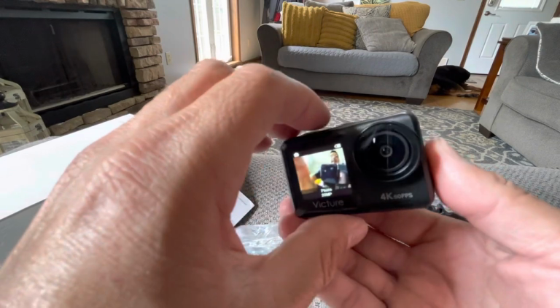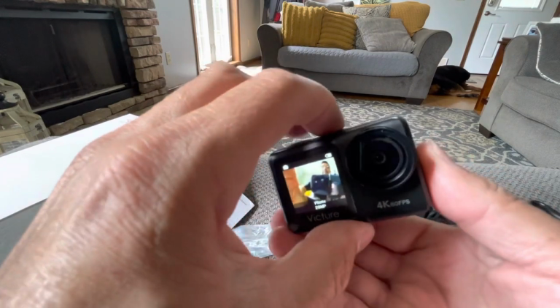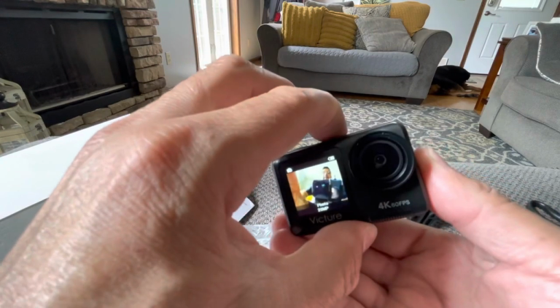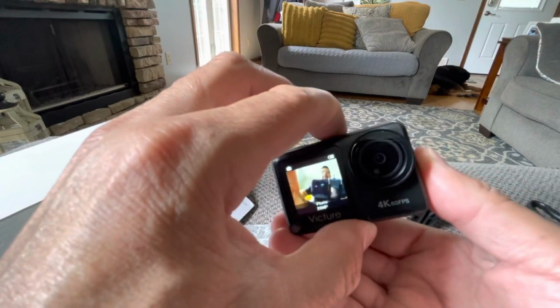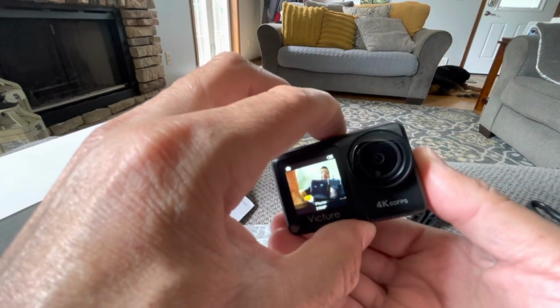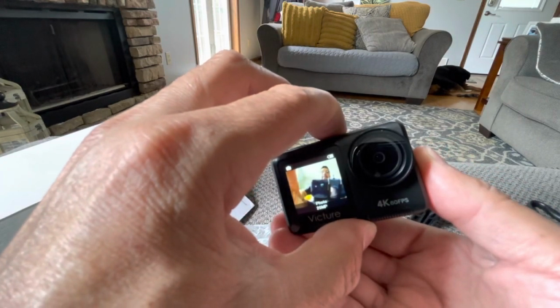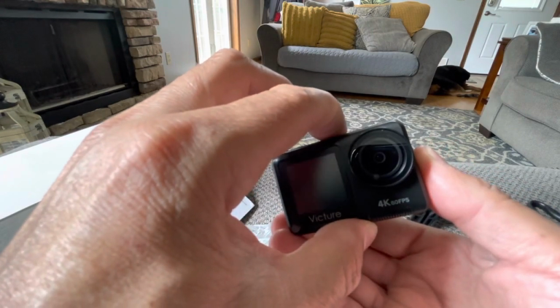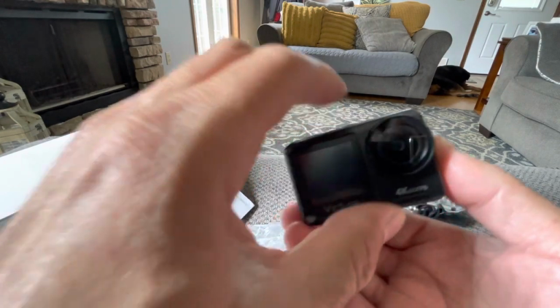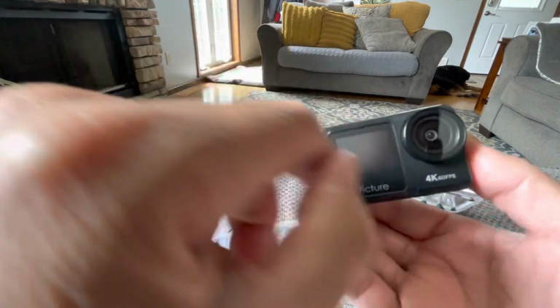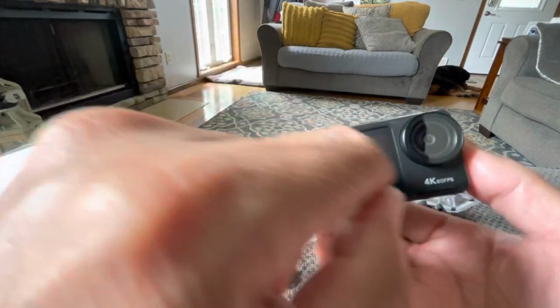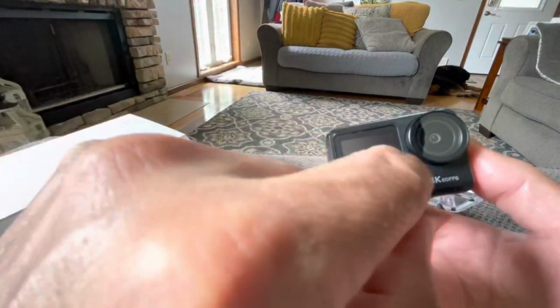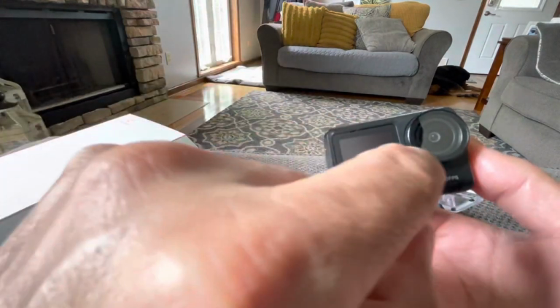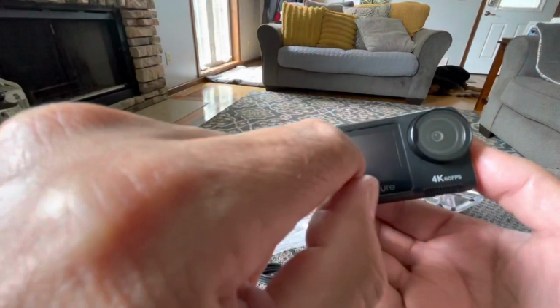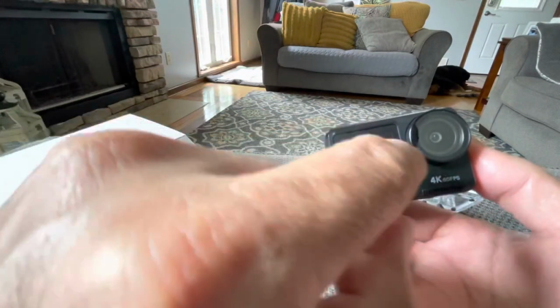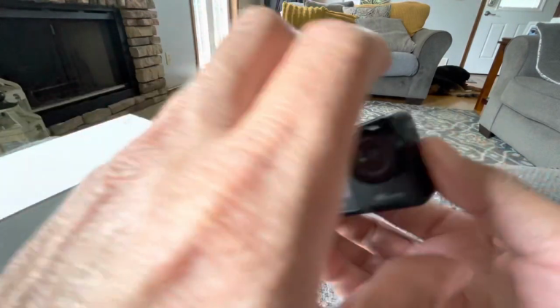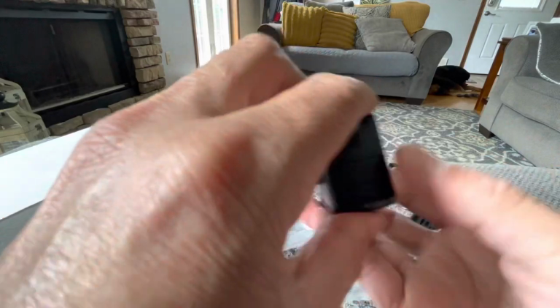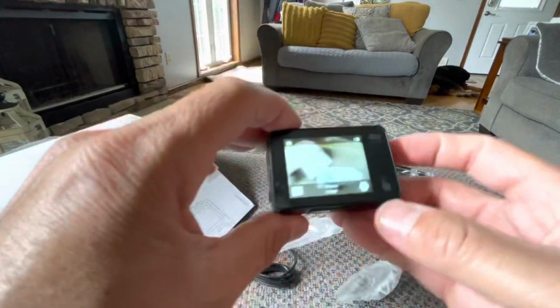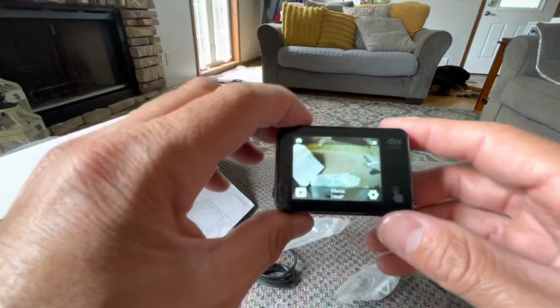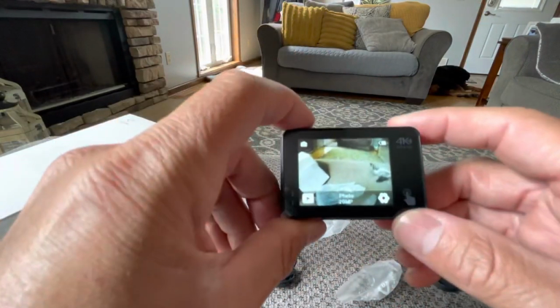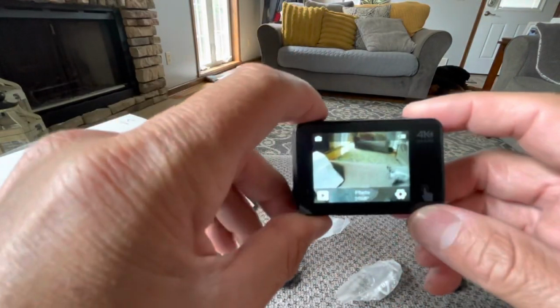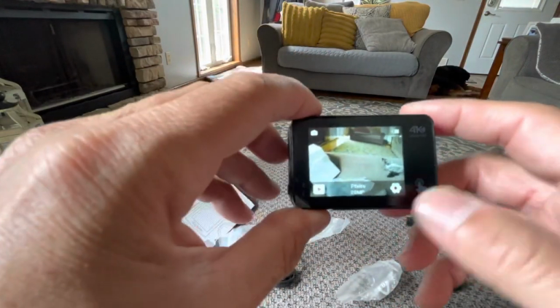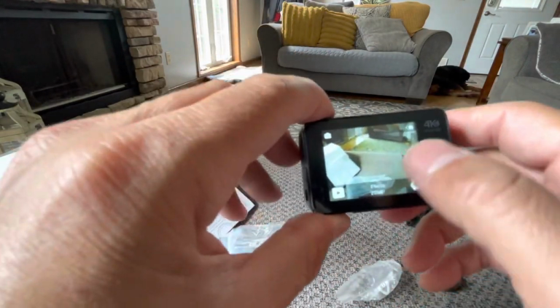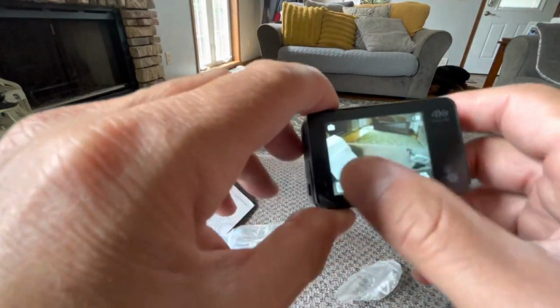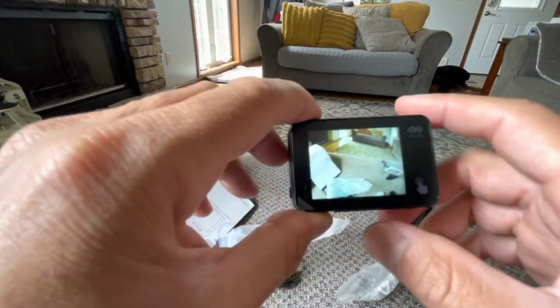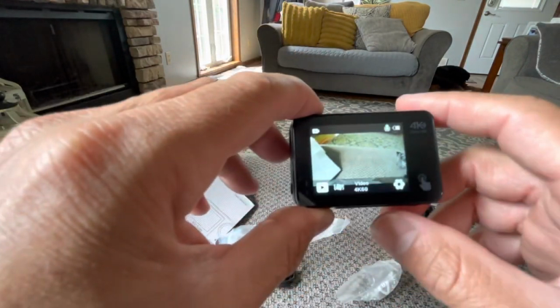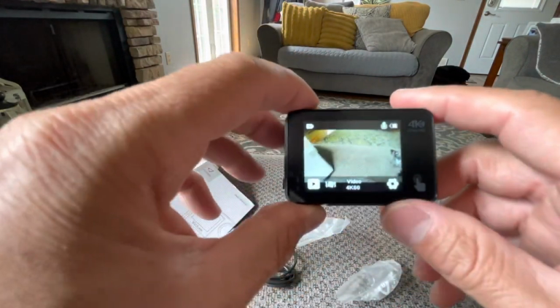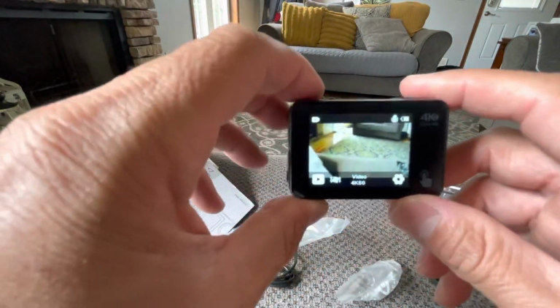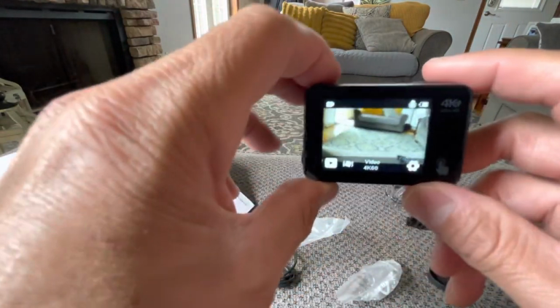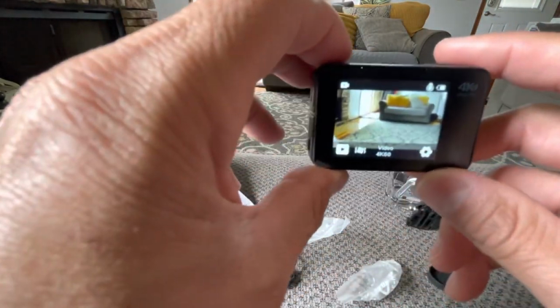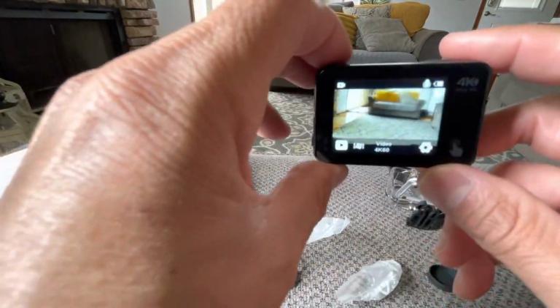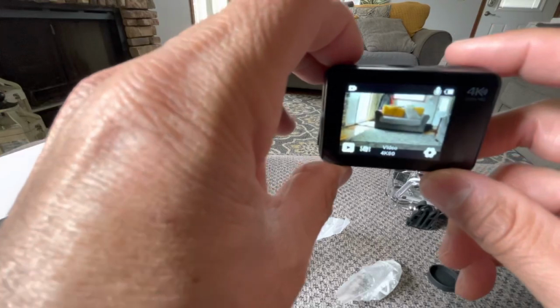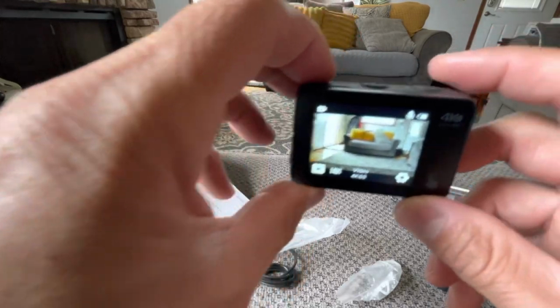Let me switch back. The only thing is that I can't switch from photos to video on the front display because it's not touchscreen there, but the 4K 60 is going to be a beast — it looks great.